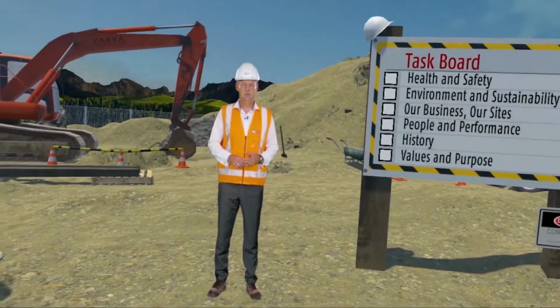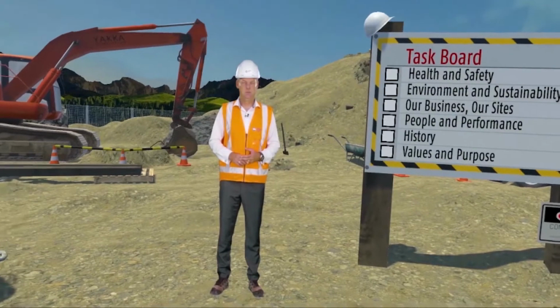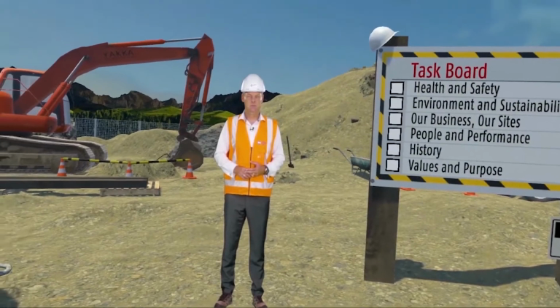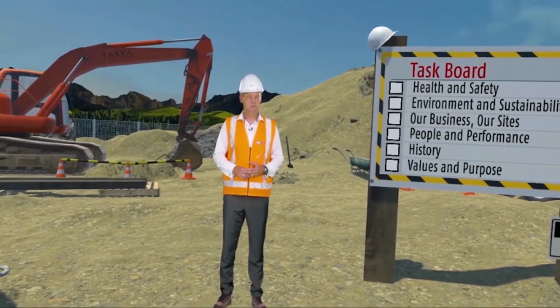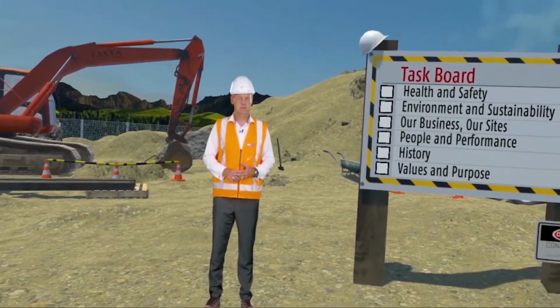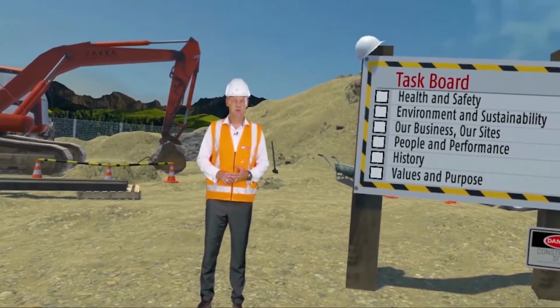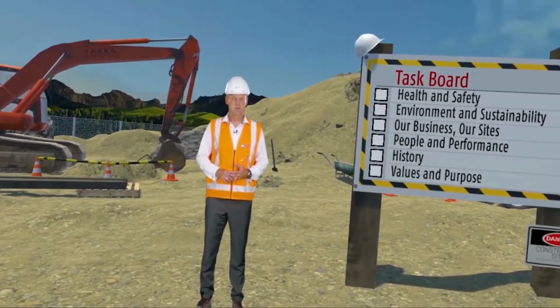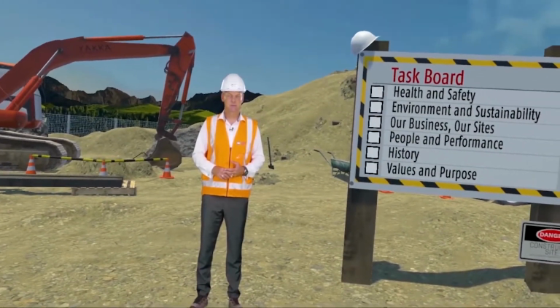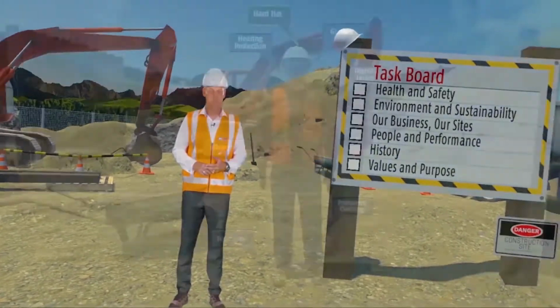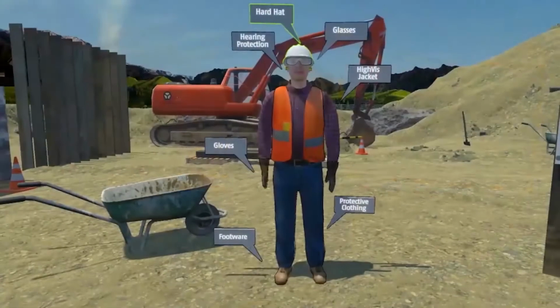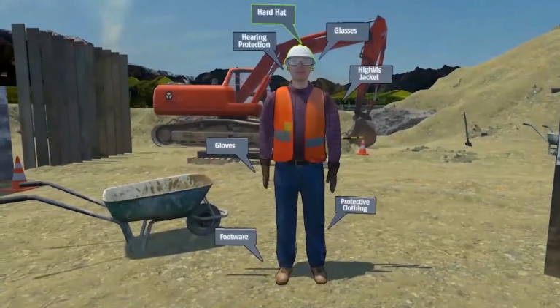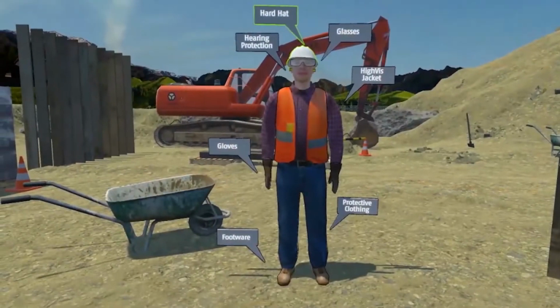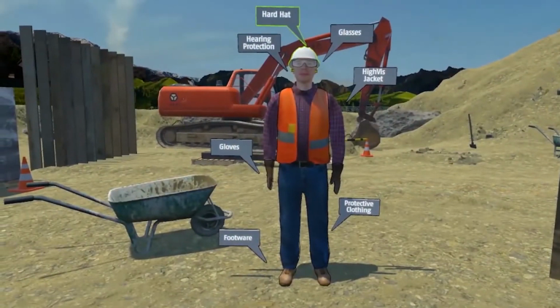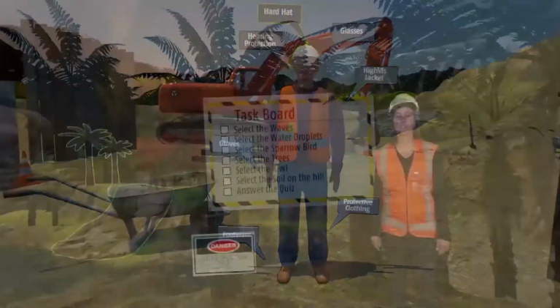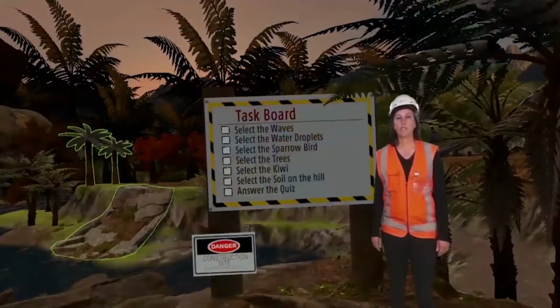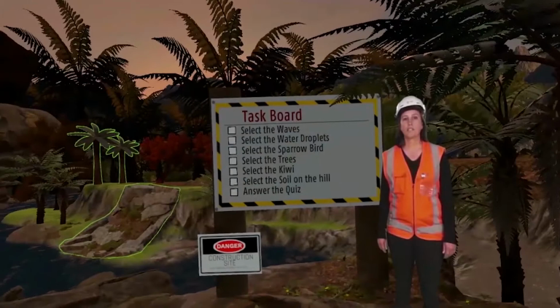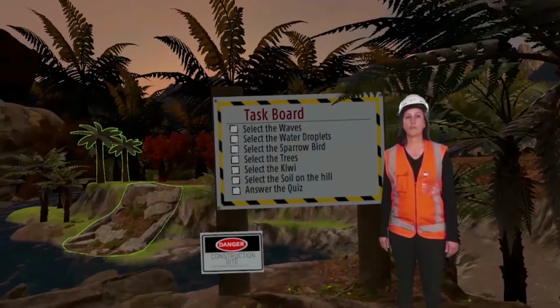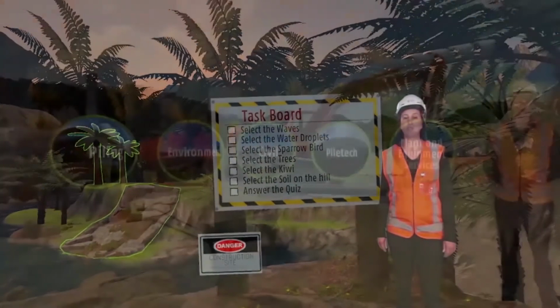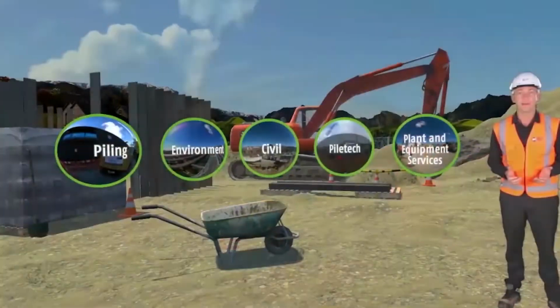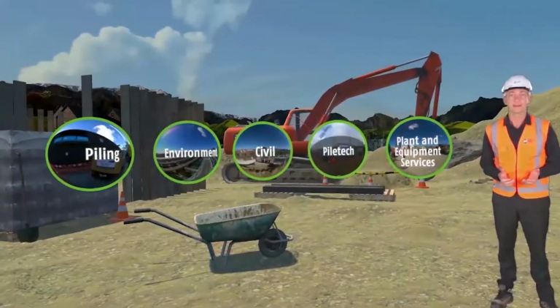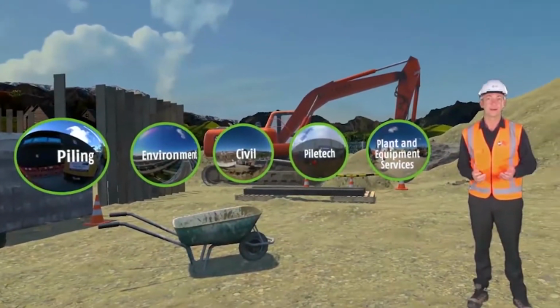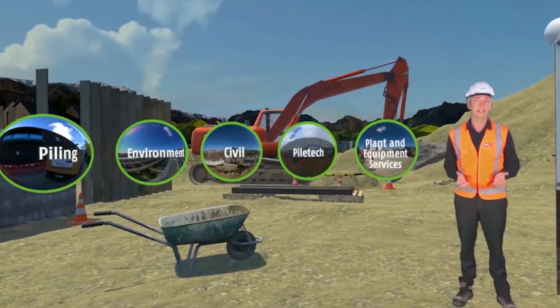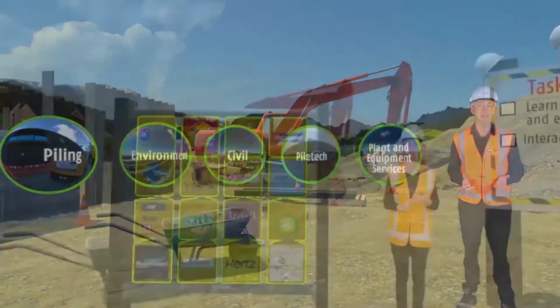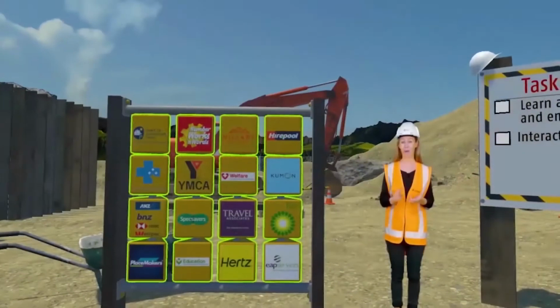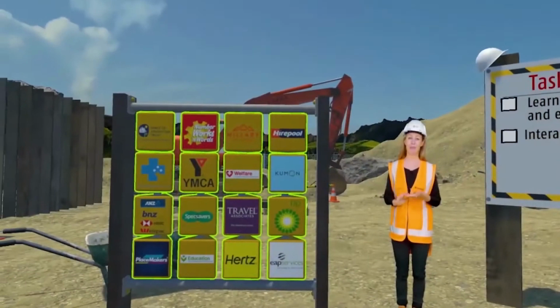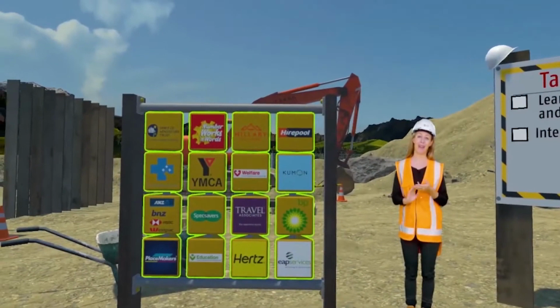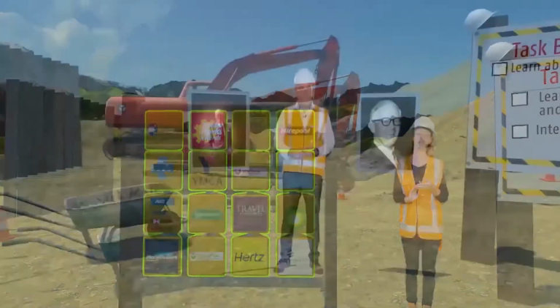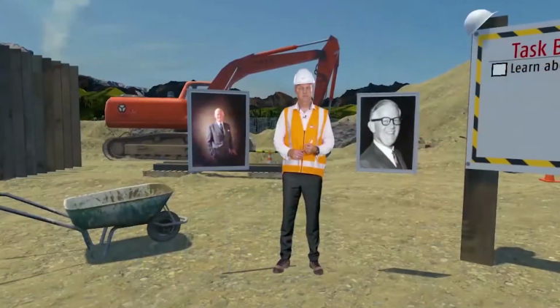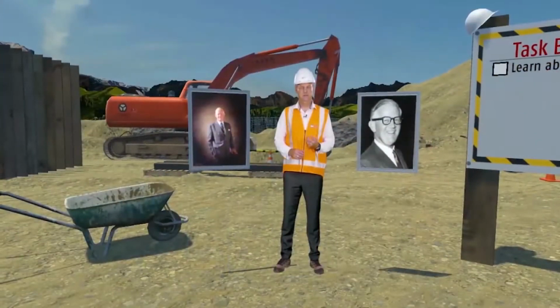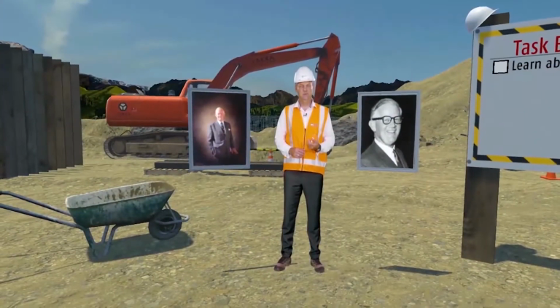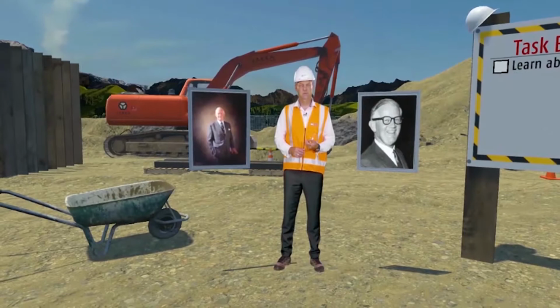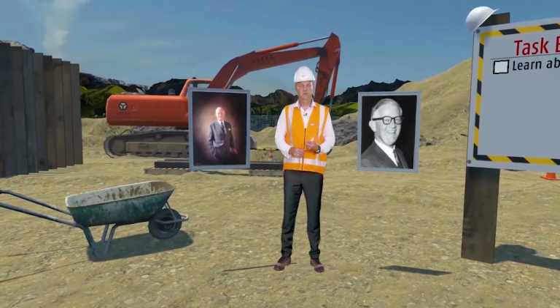There are six key elements included in this induction: health and safety, environment and sustainability, our business, our sites, people and performance, history, and values and purpose.